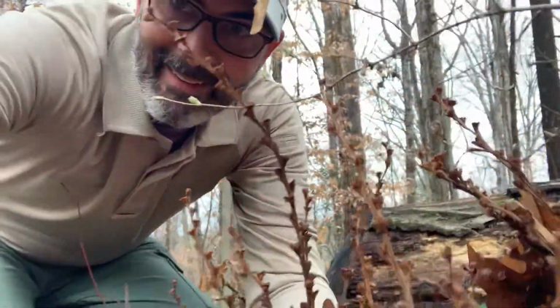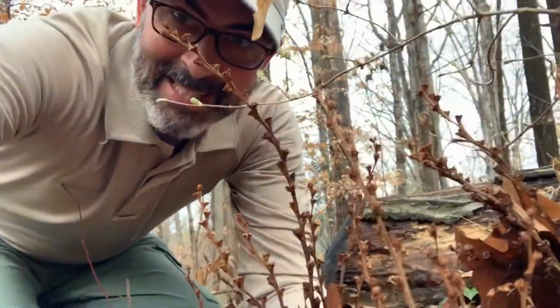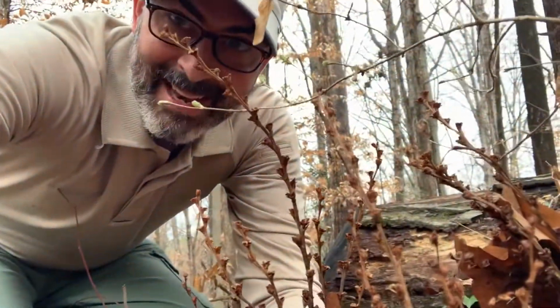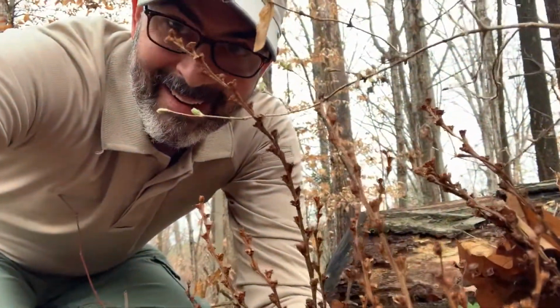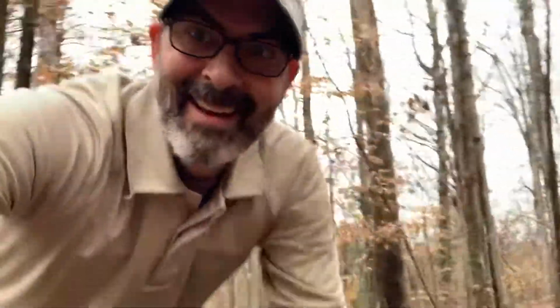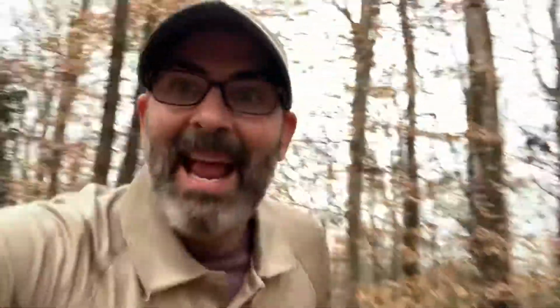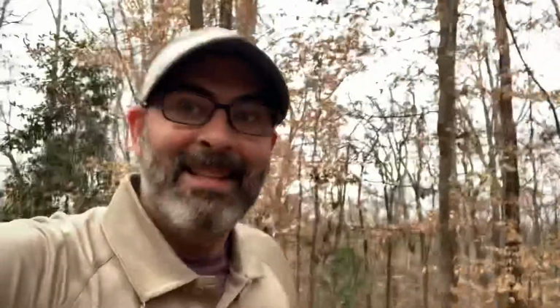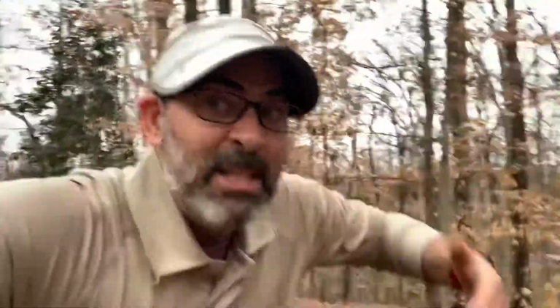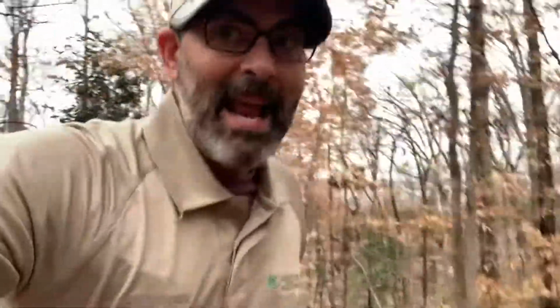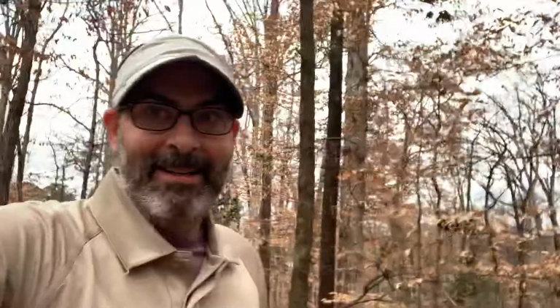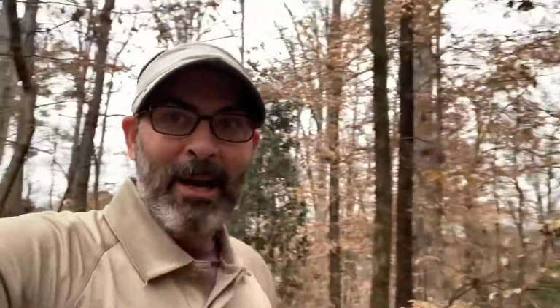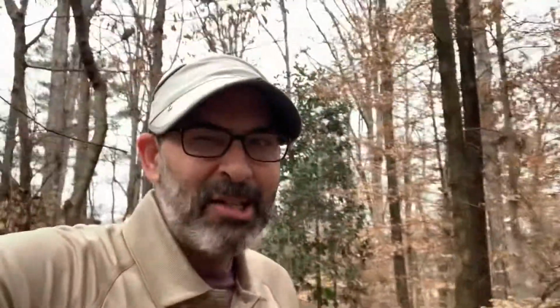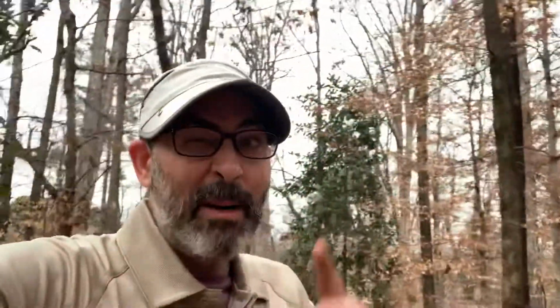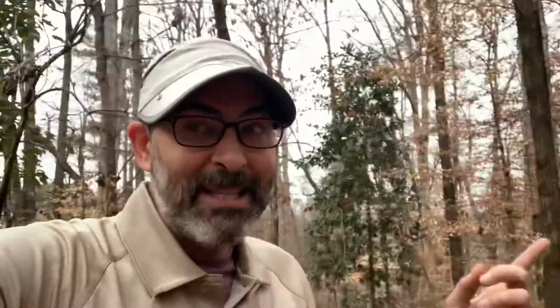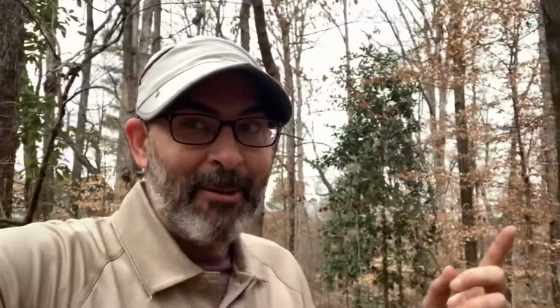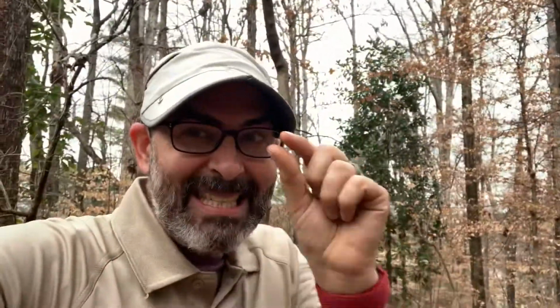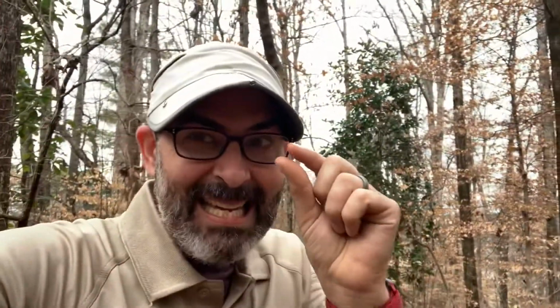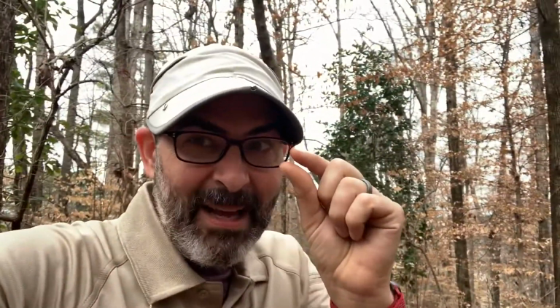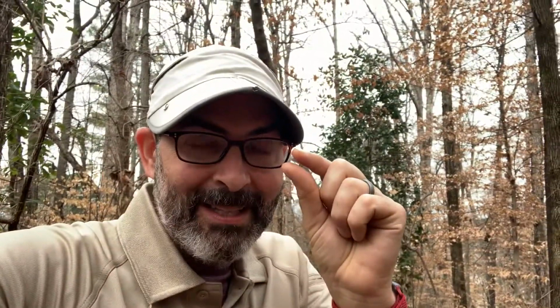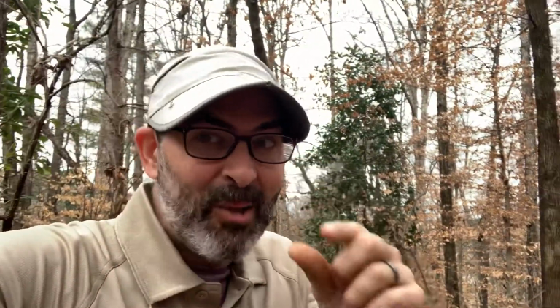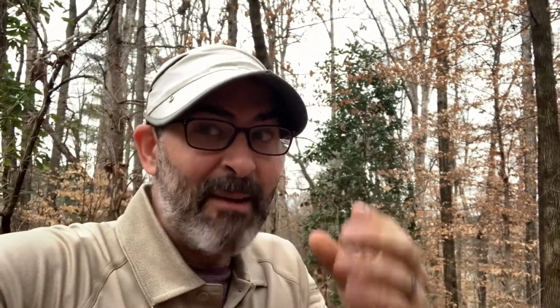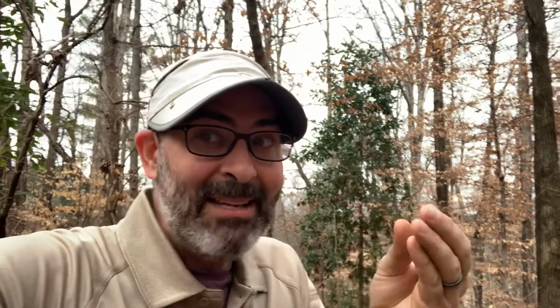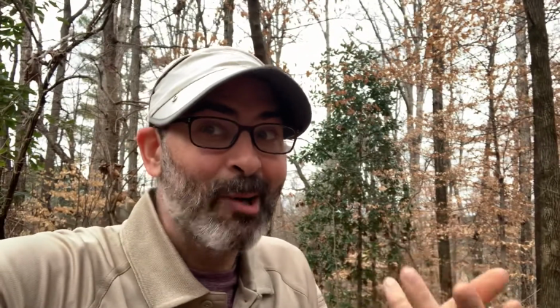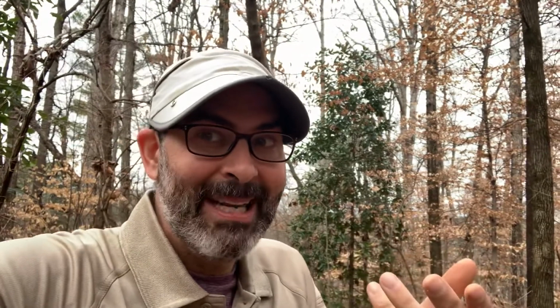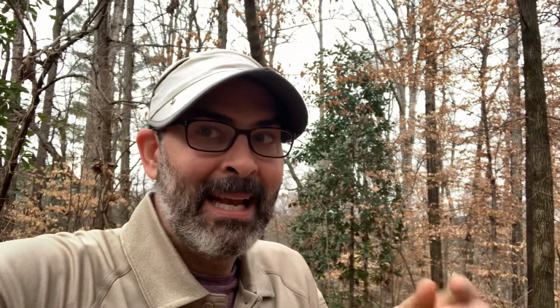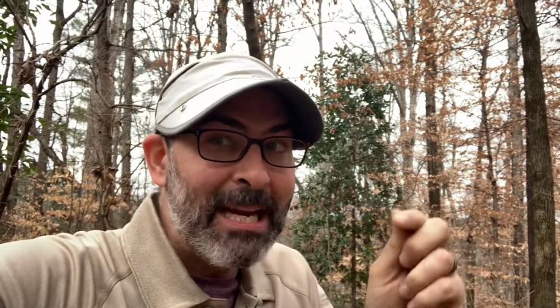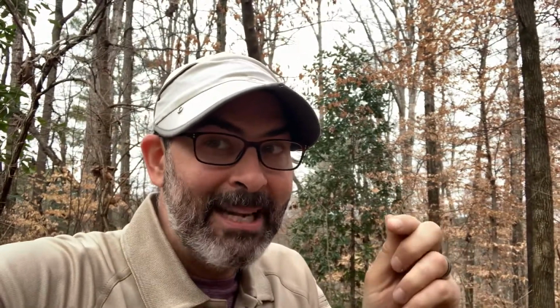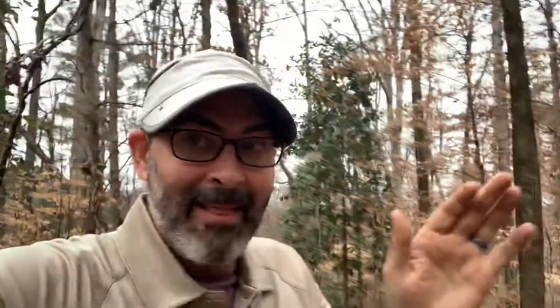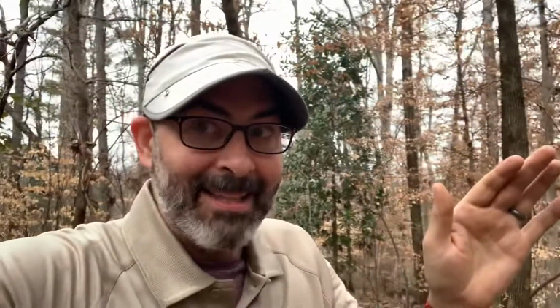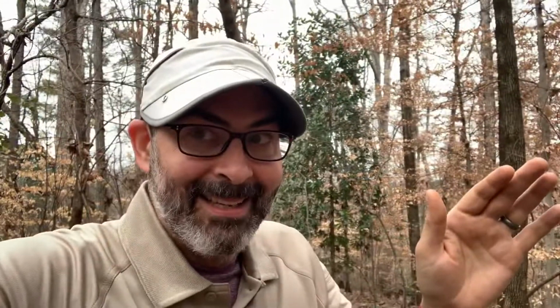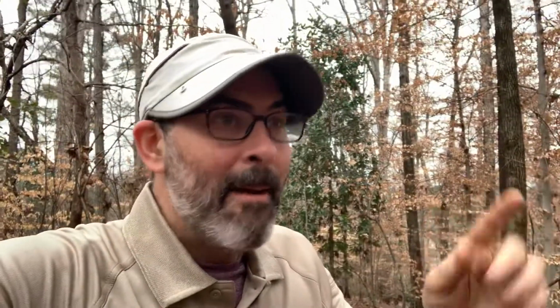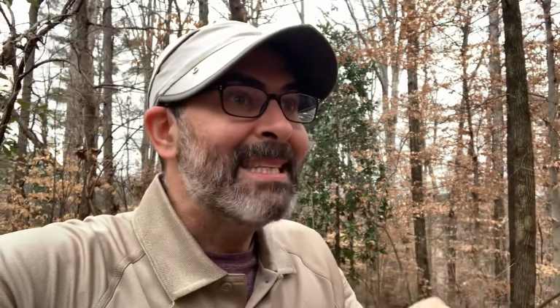There's some right there. And the beech blight aphid, which I showed you in a previous video — these are tiny little aphids that look like they have cotton on their rear ends, and if you shake the branch they dance.